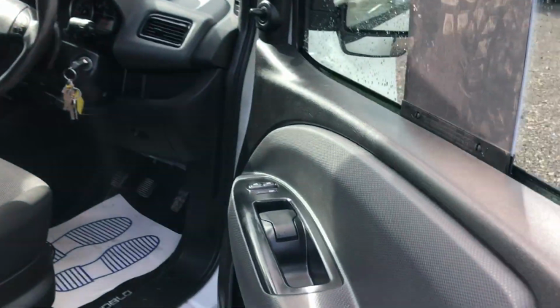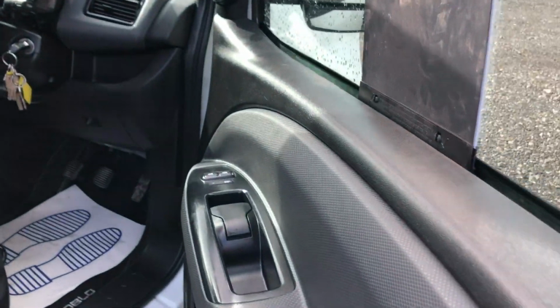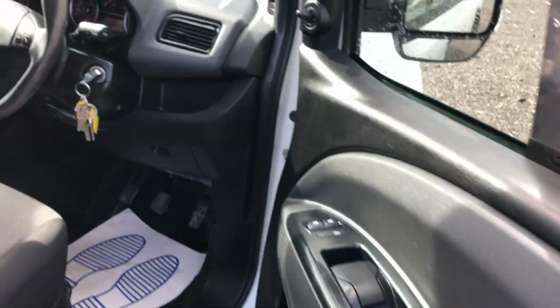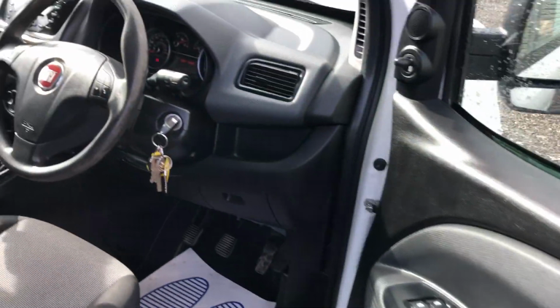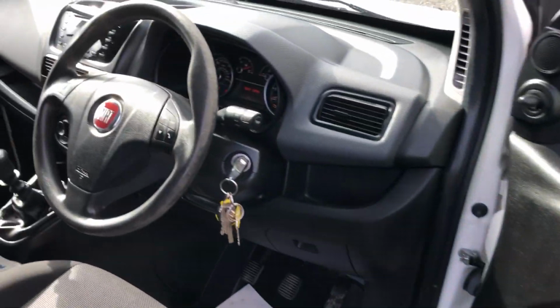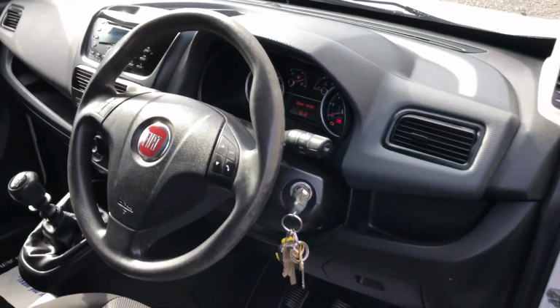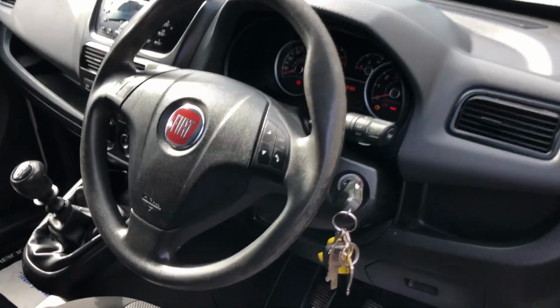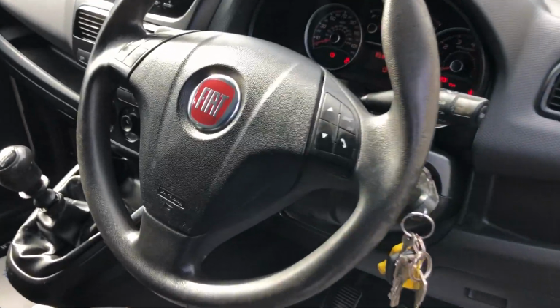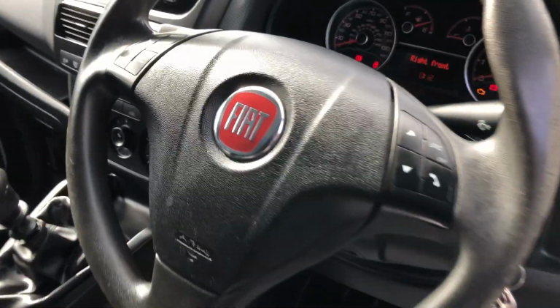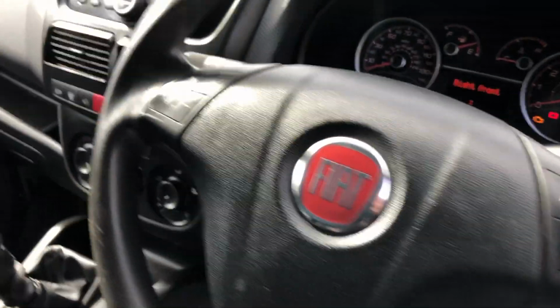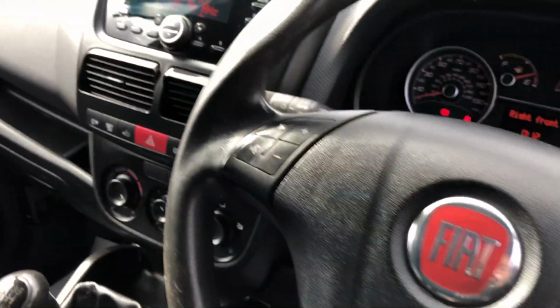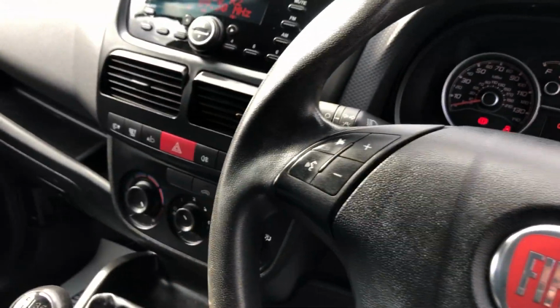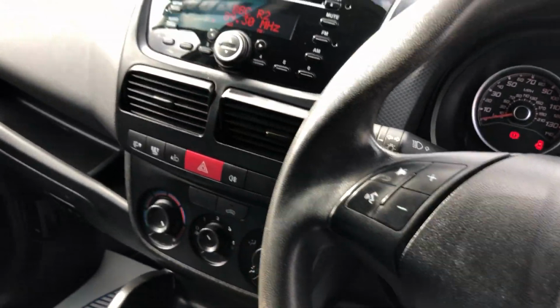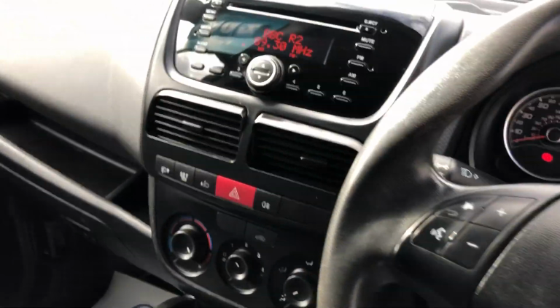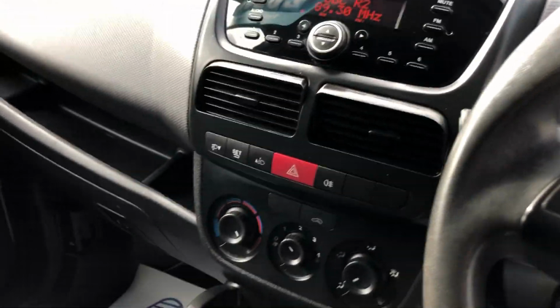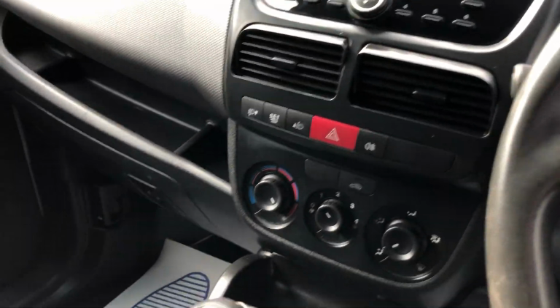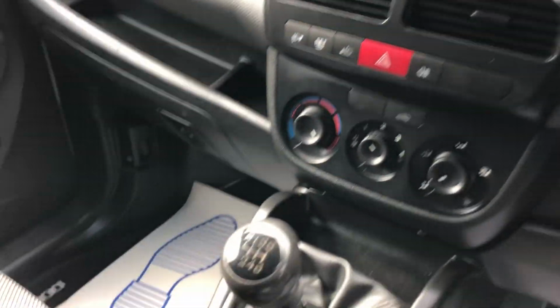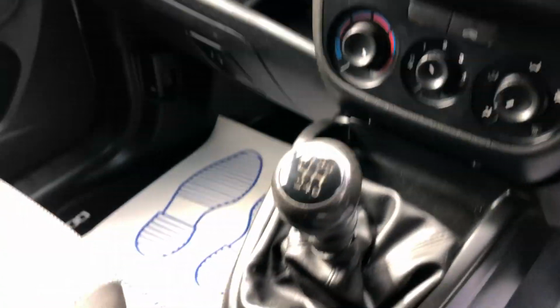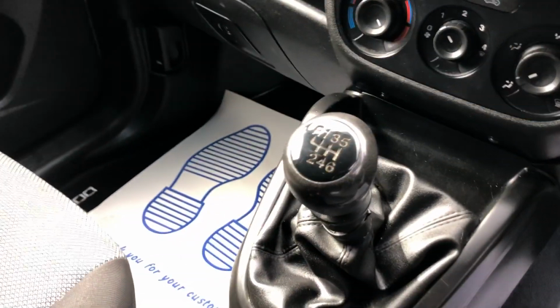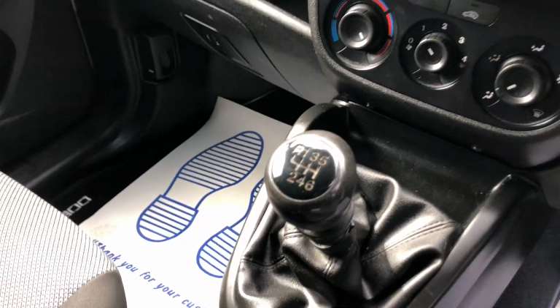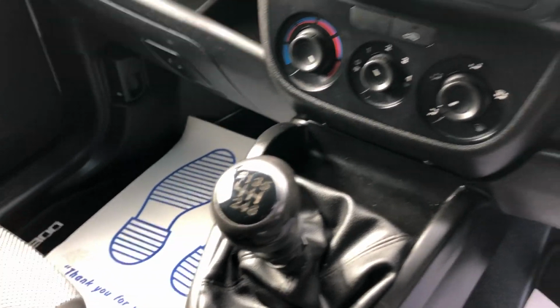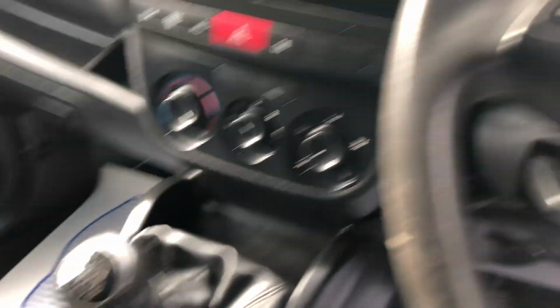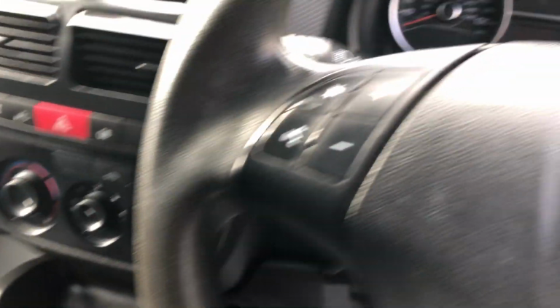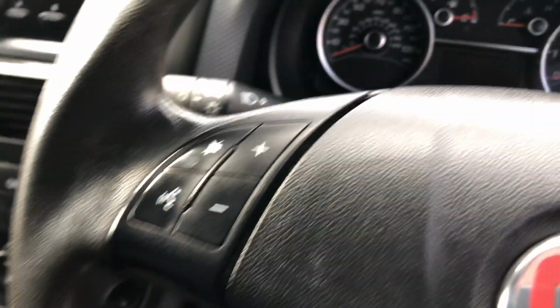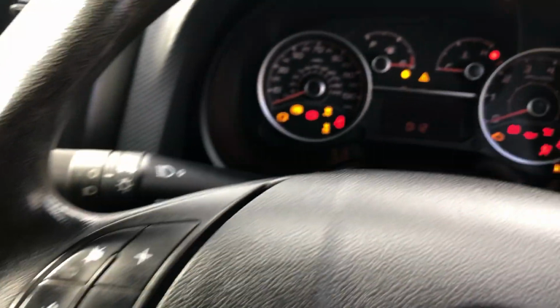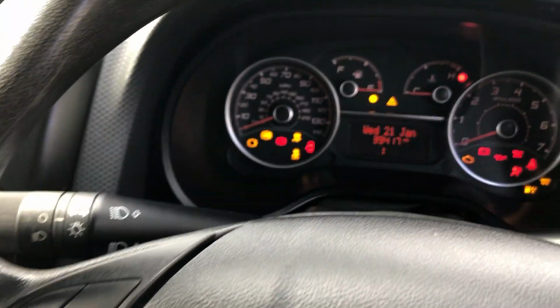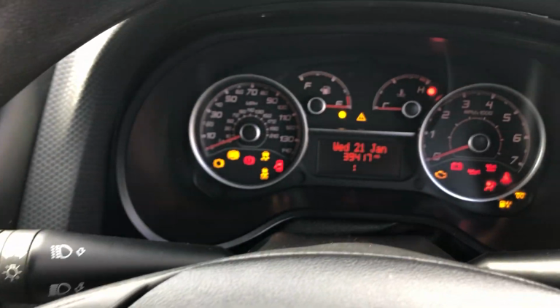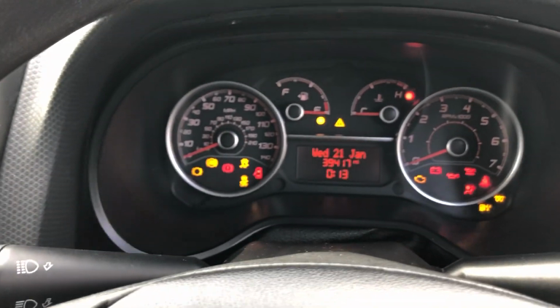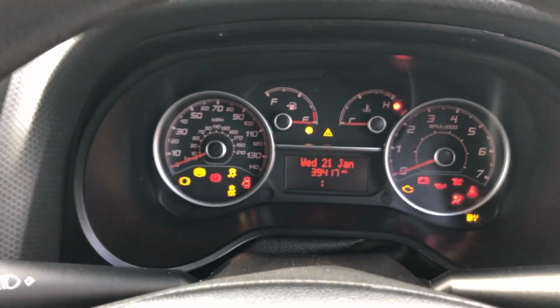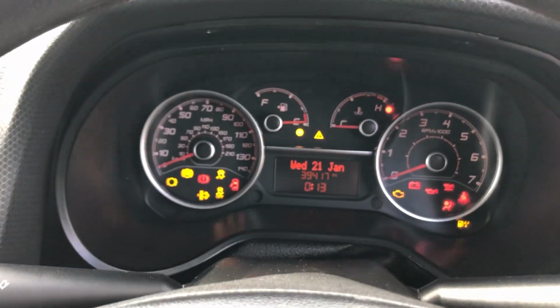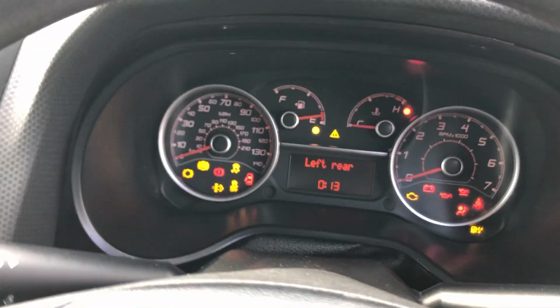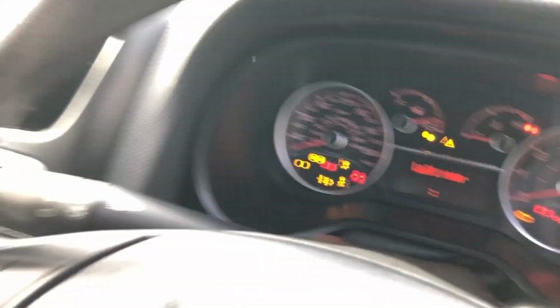Electric windows, one function steering wheel, six speed box. Just to confirm the mileage, it's done 39,417.